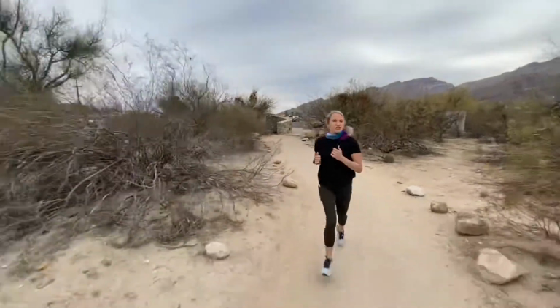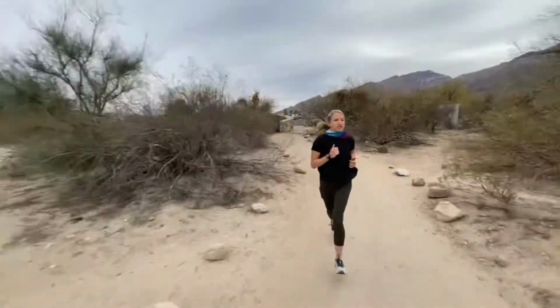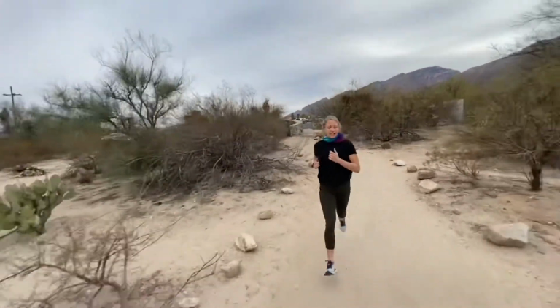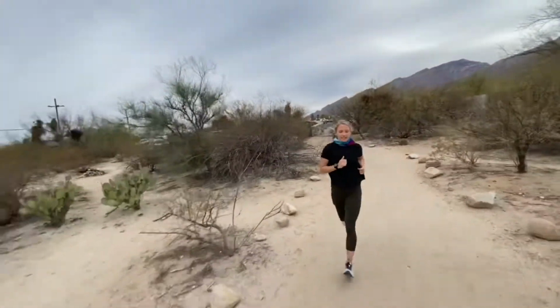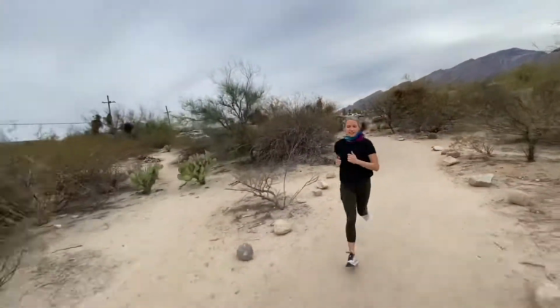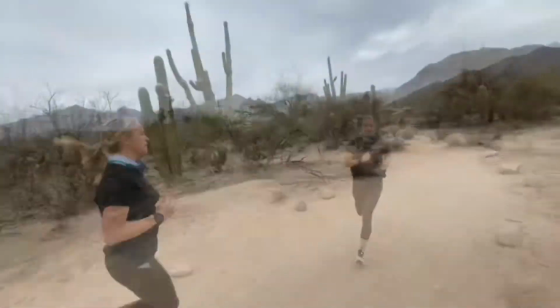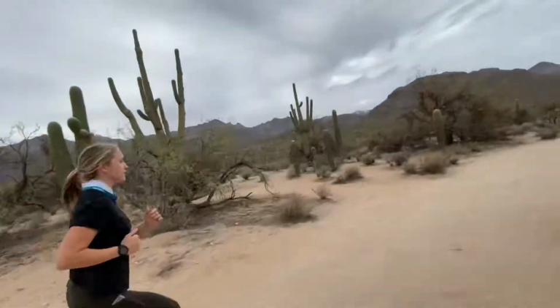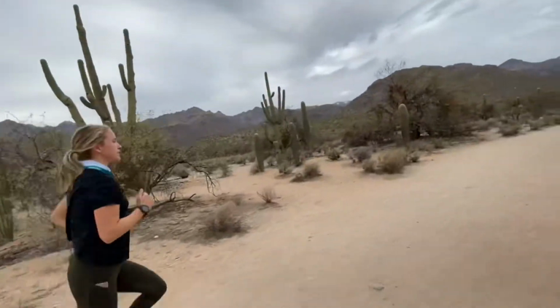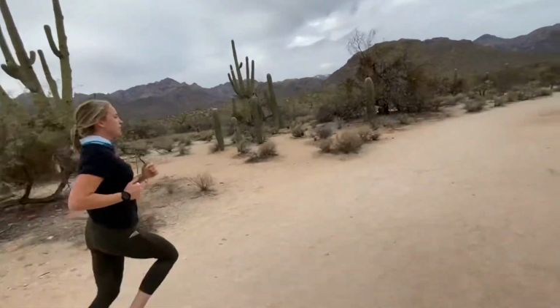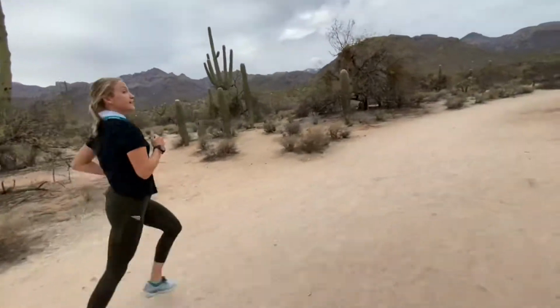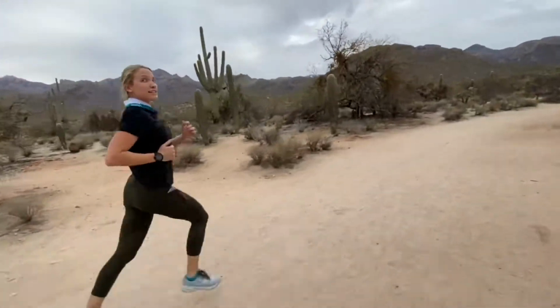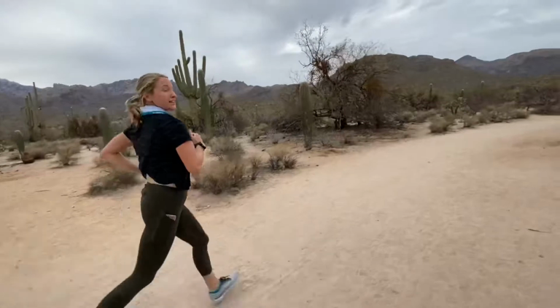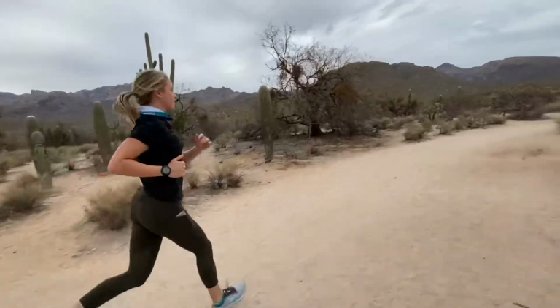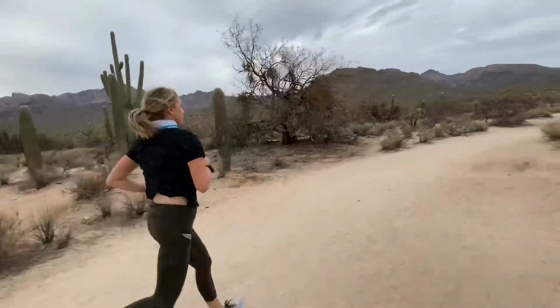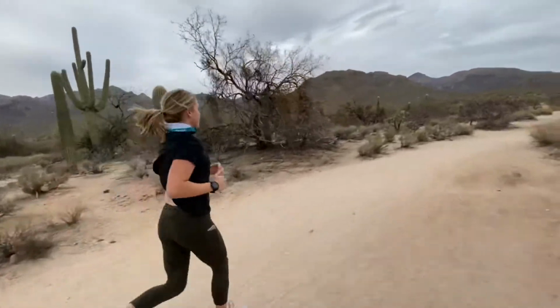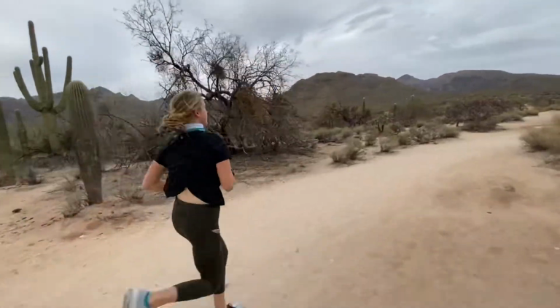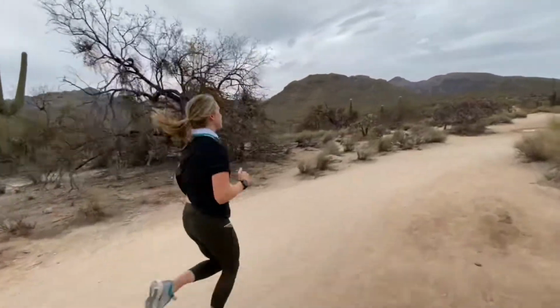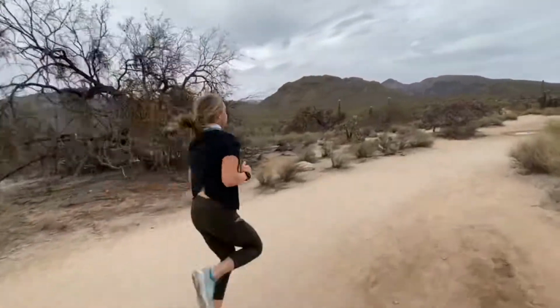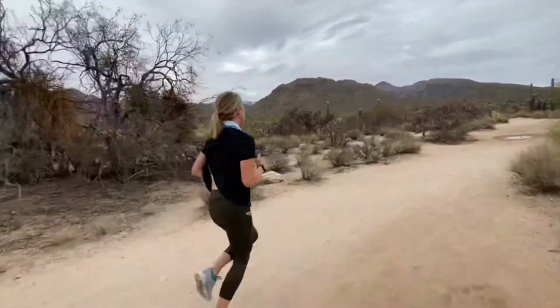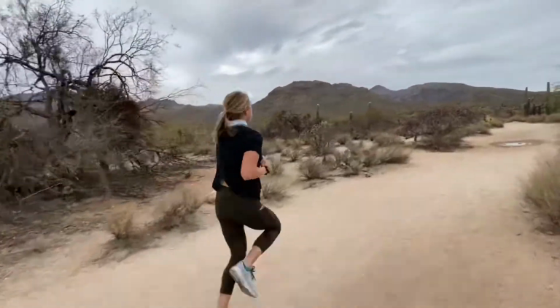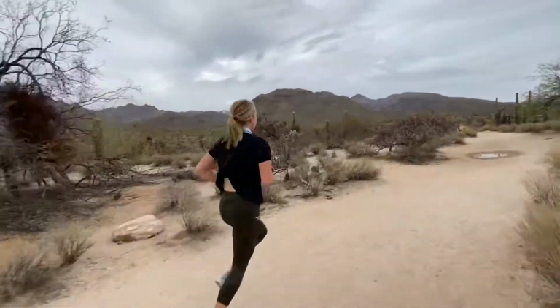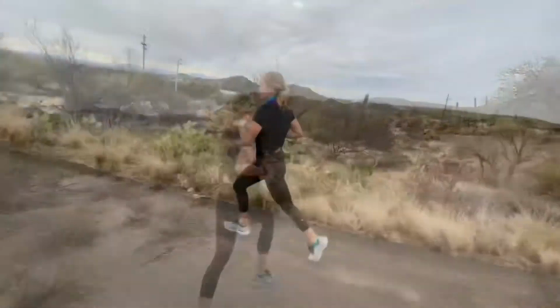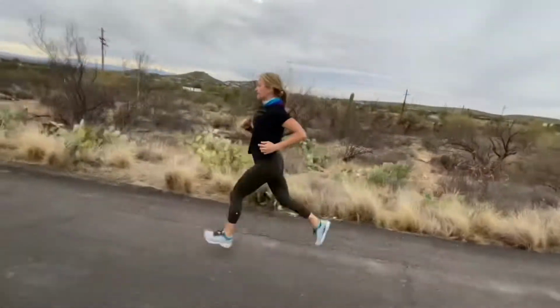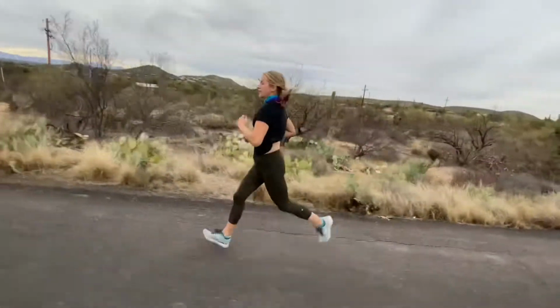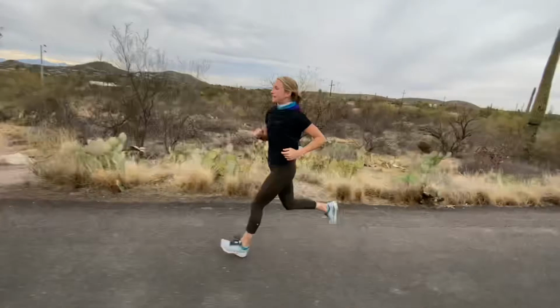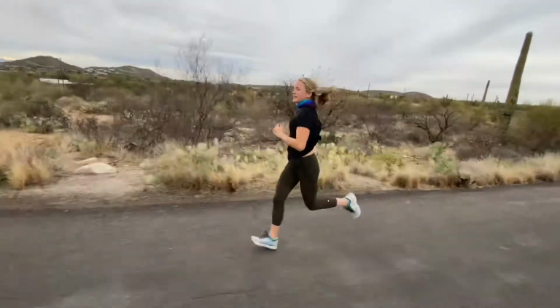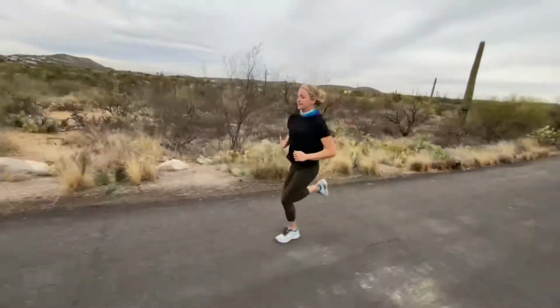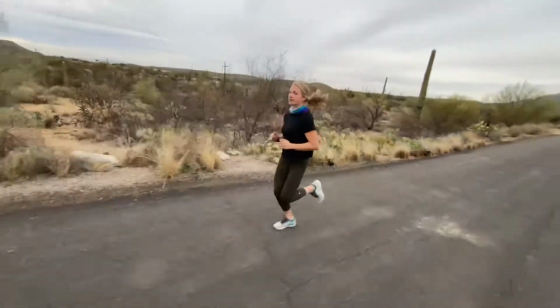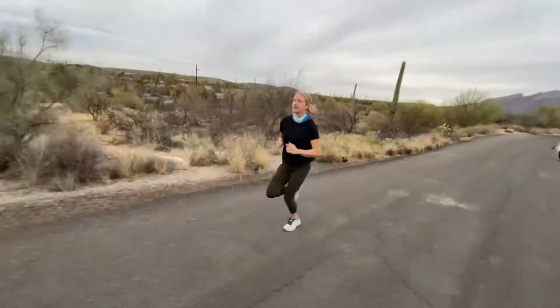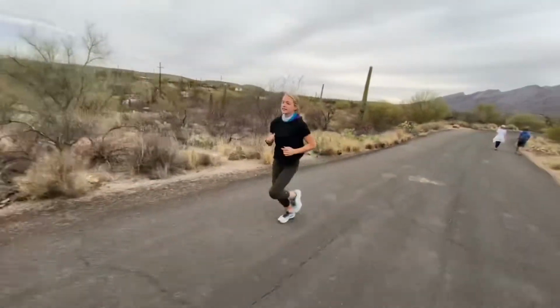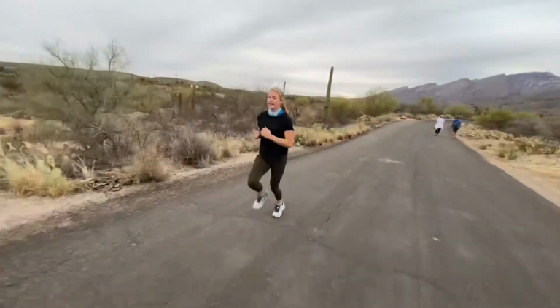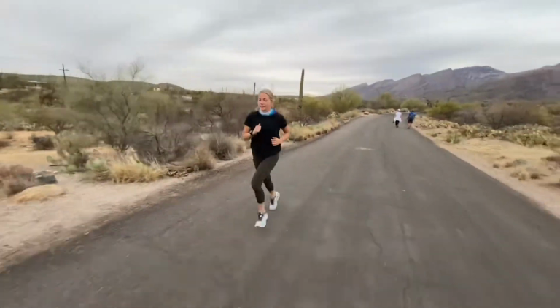Run Tucson is adjusting to COVID, and instead of the TMC Sunrise at Old Tucson Trail Run, they've created the Run Tucson TMC Trail Challenge. It'll last from February 21st through March 7th.